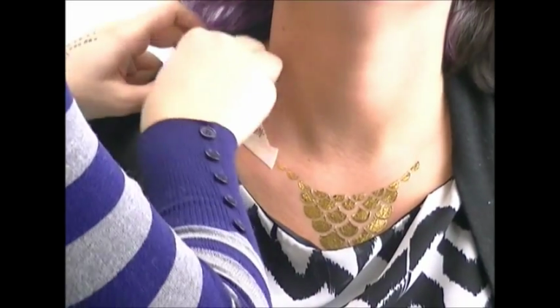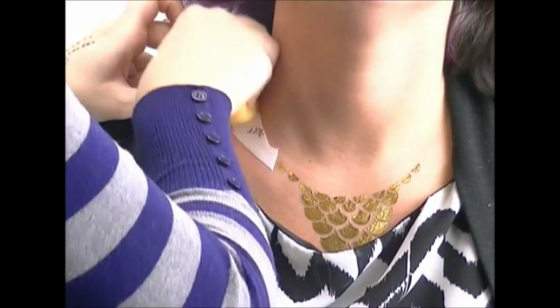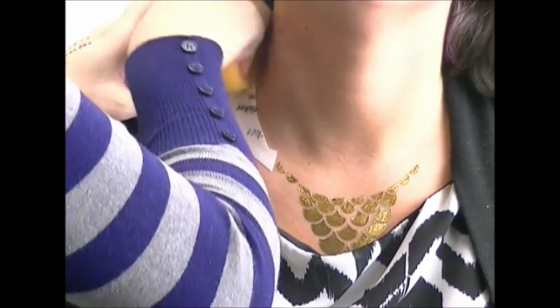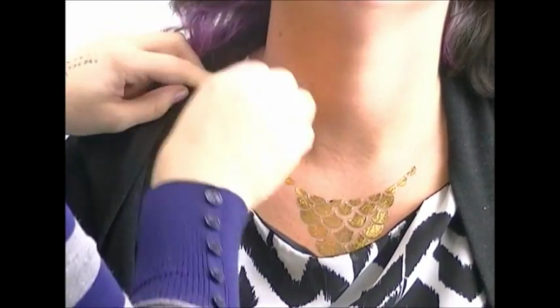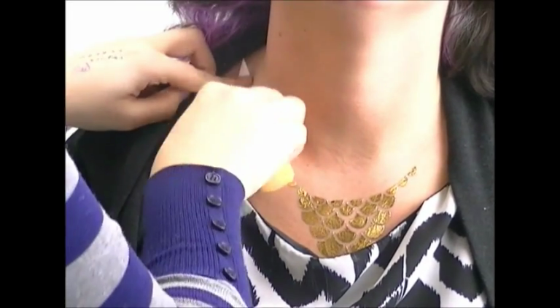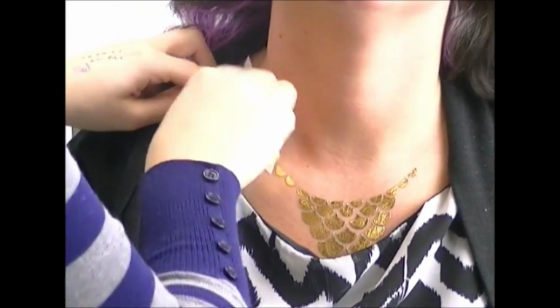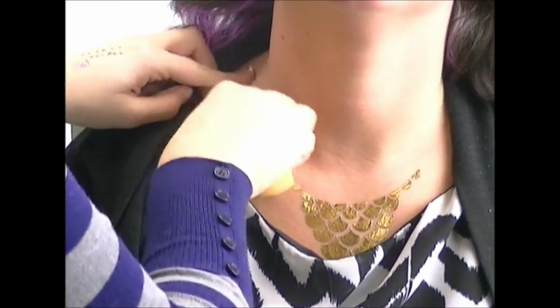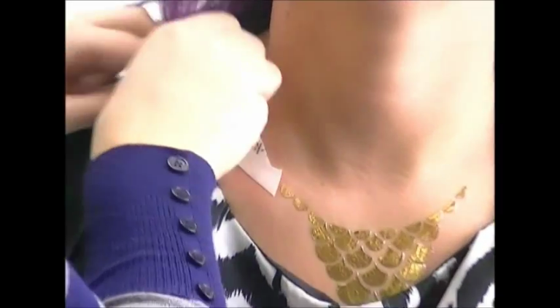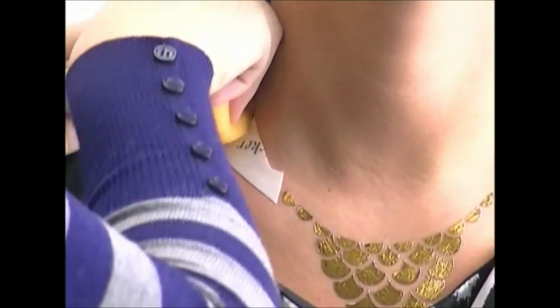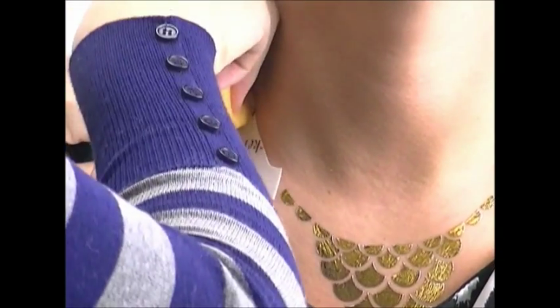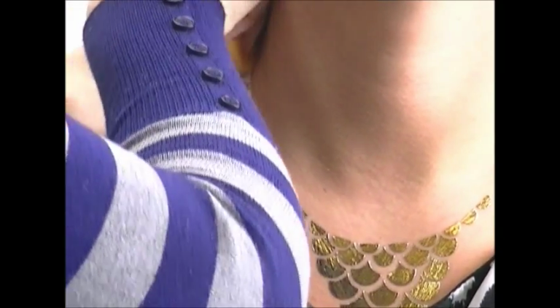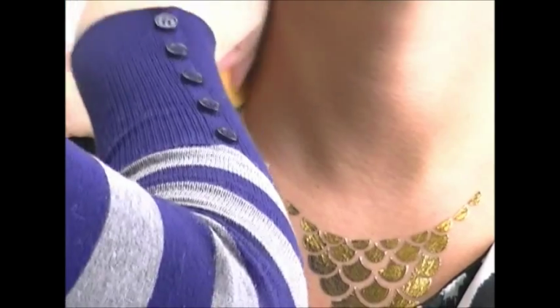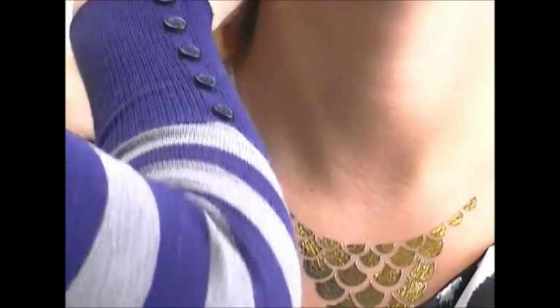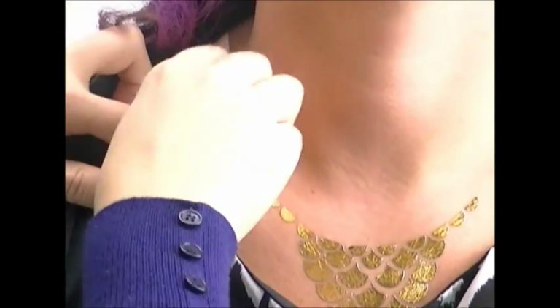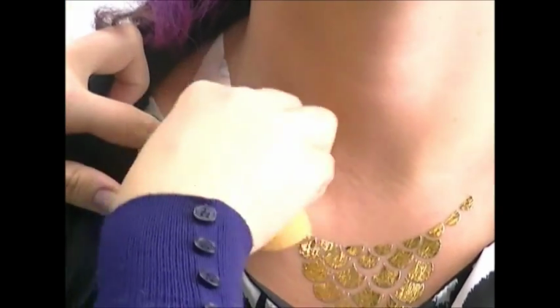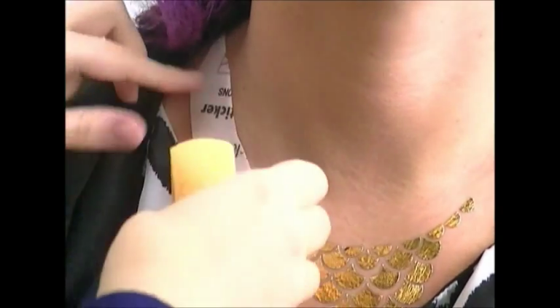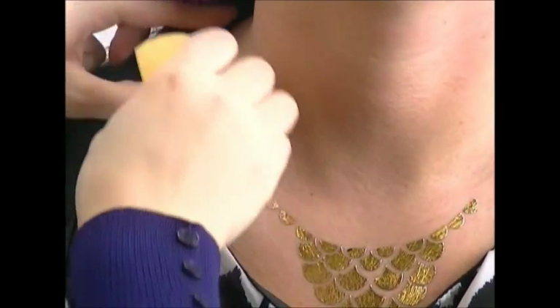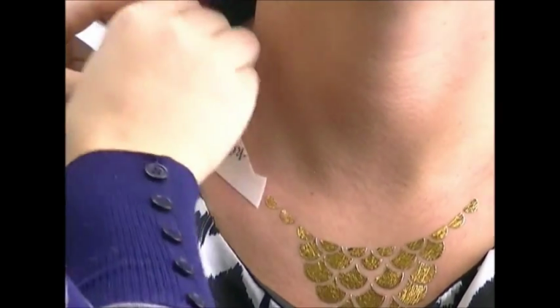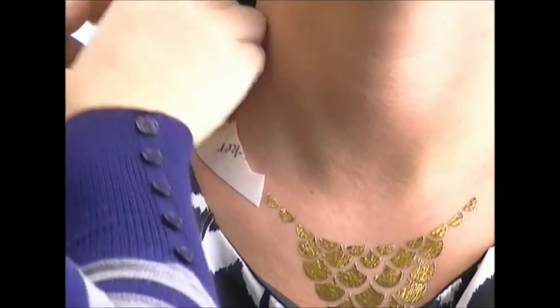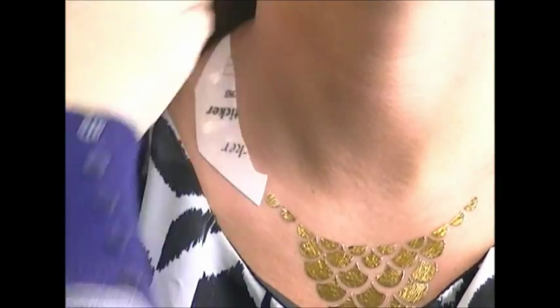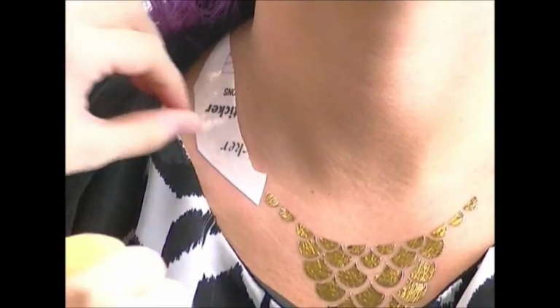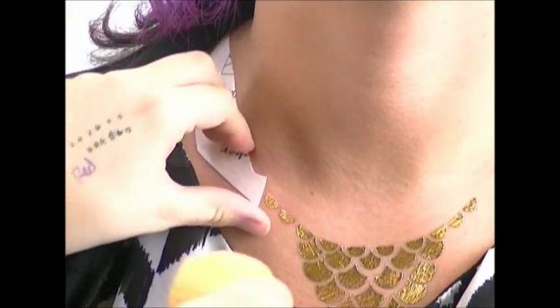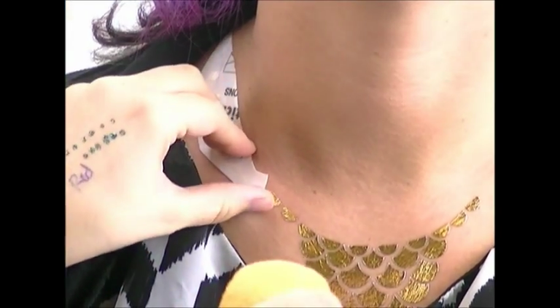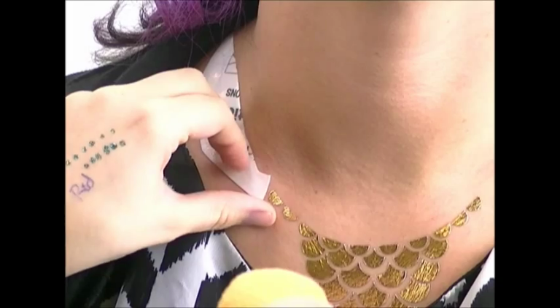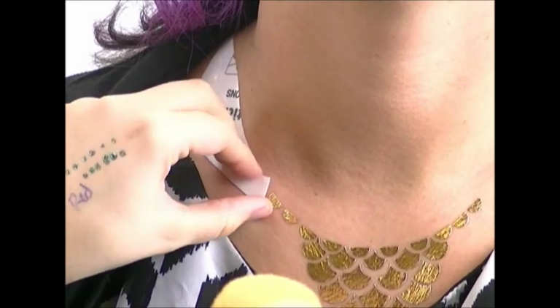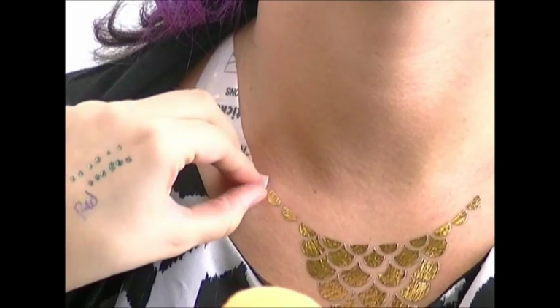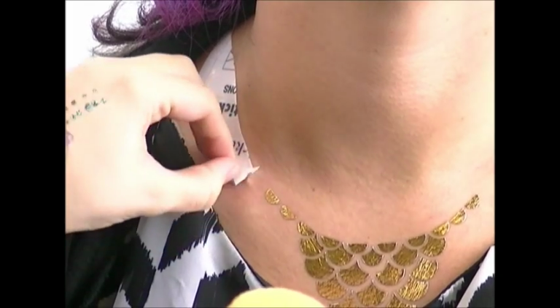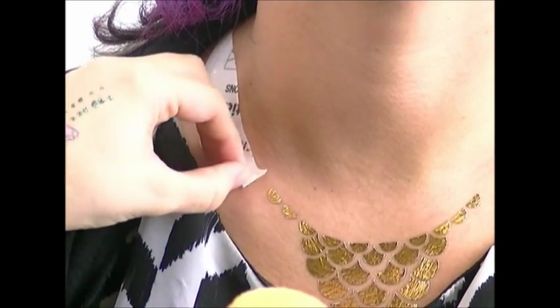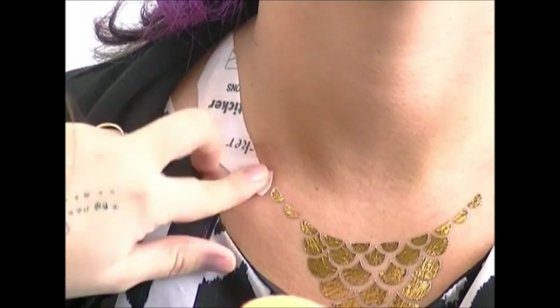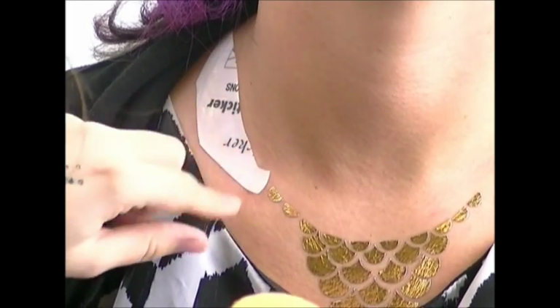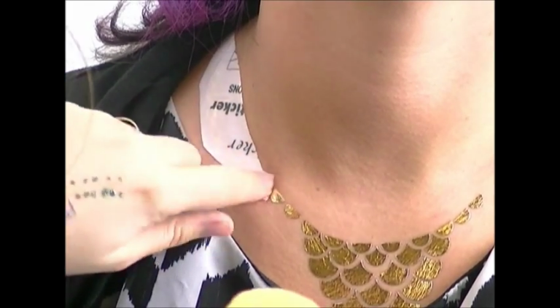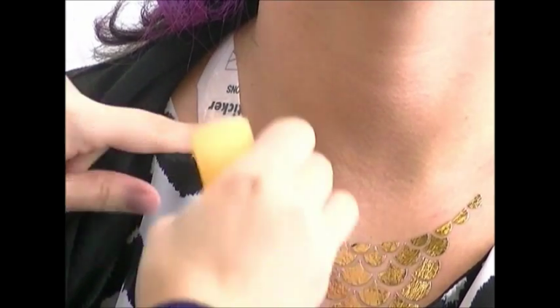Rubbing them like crazy will take them off. If you want them to come off the next day or whatever, you just have to rub some baby oil on them to loosen them up. You could use a hot rag with baby oil or rubbing alcohol.